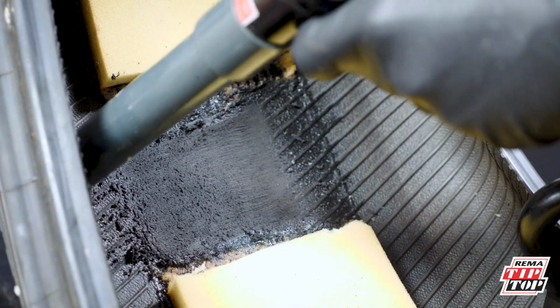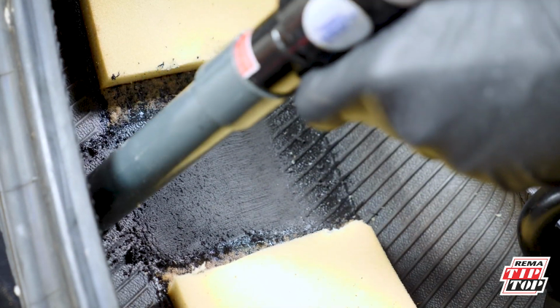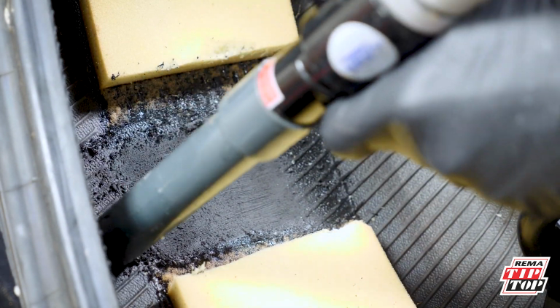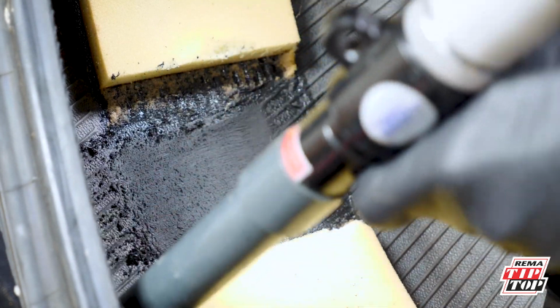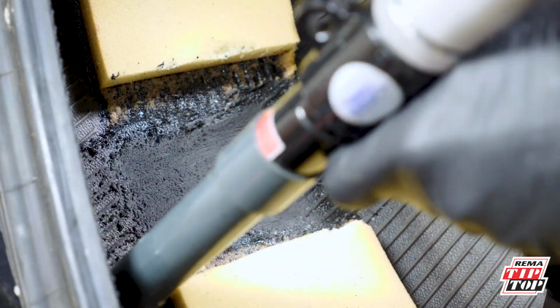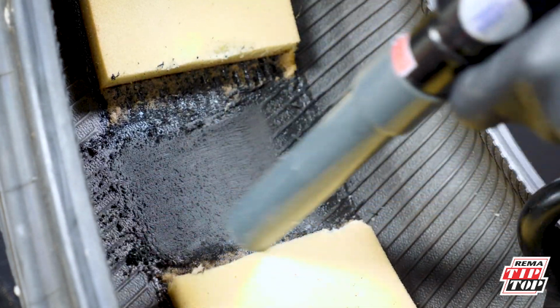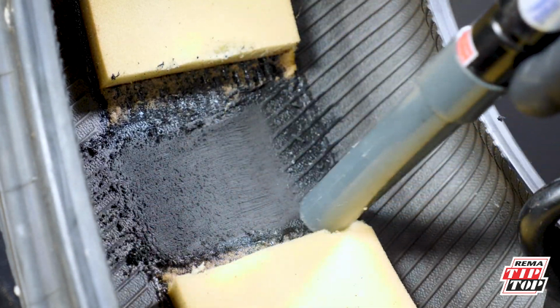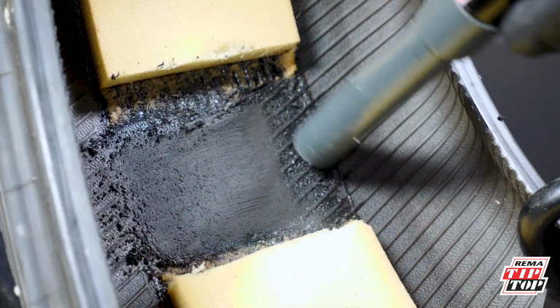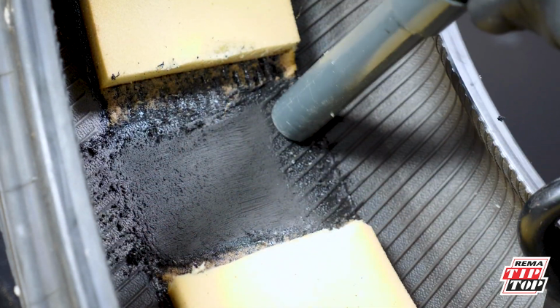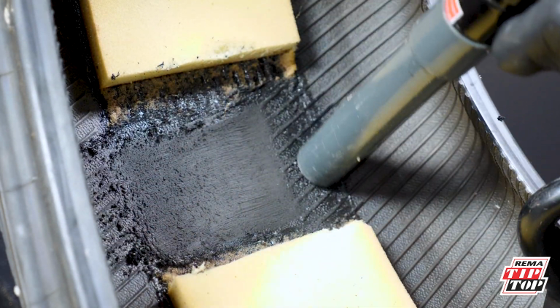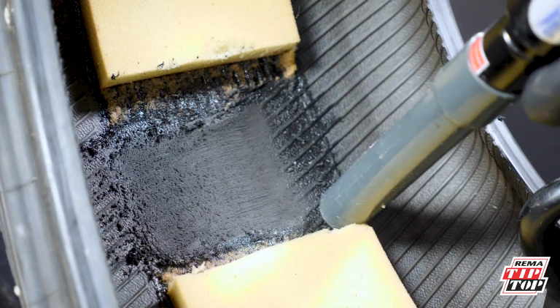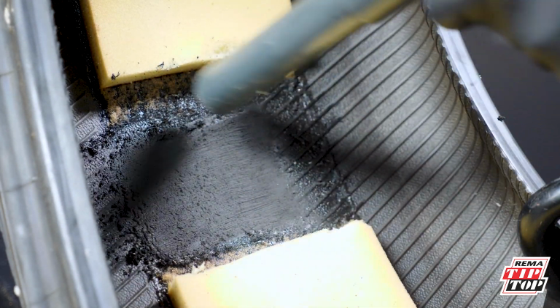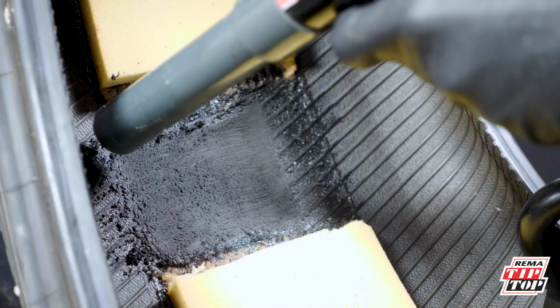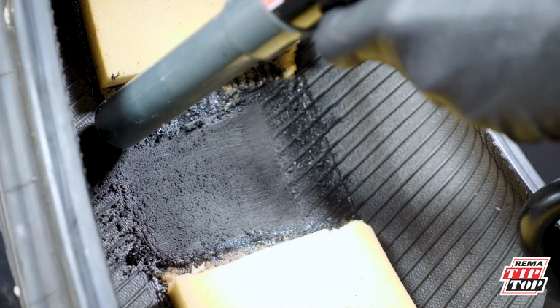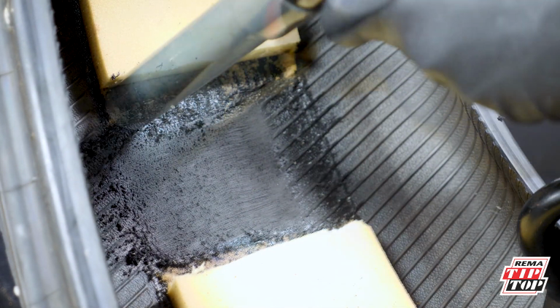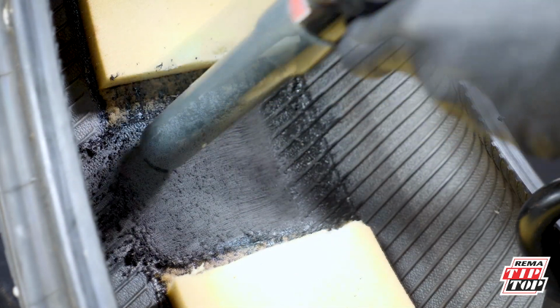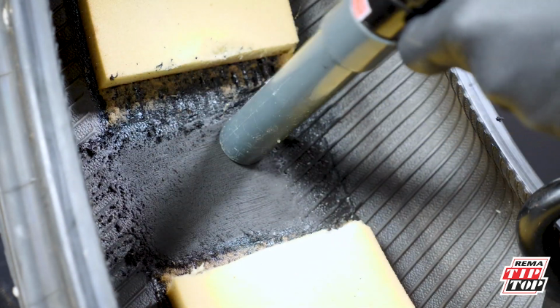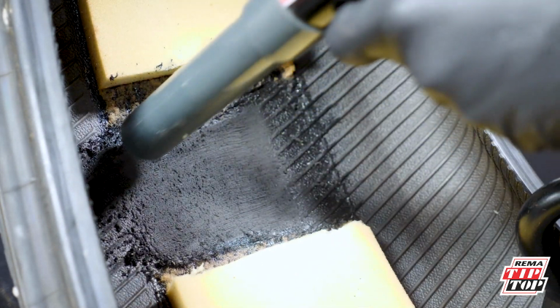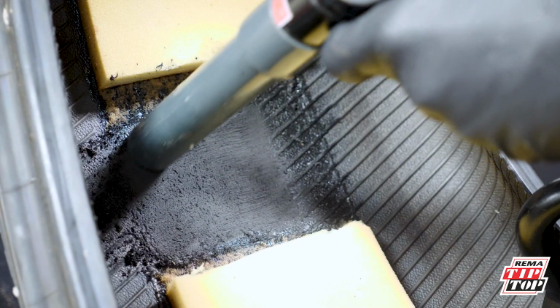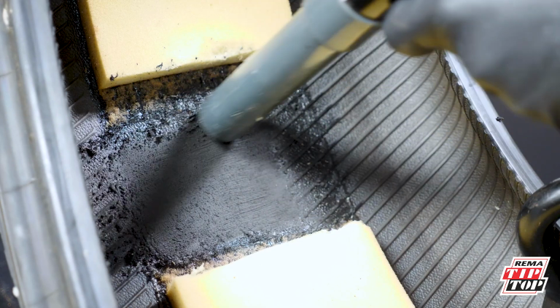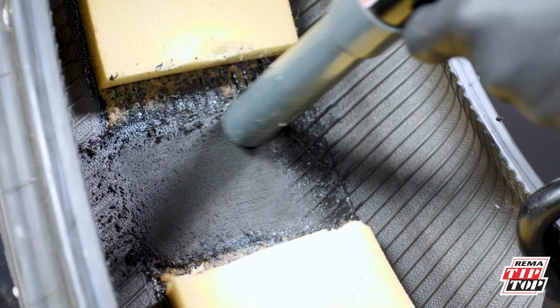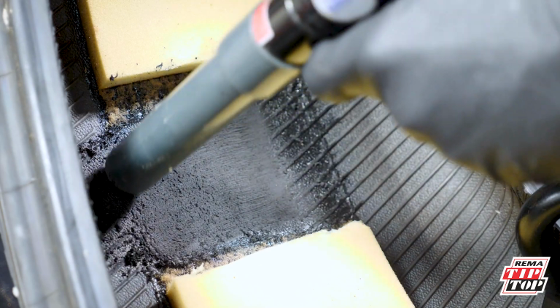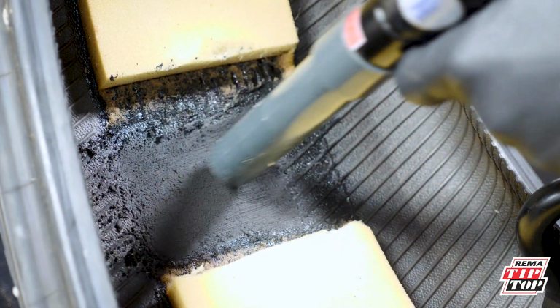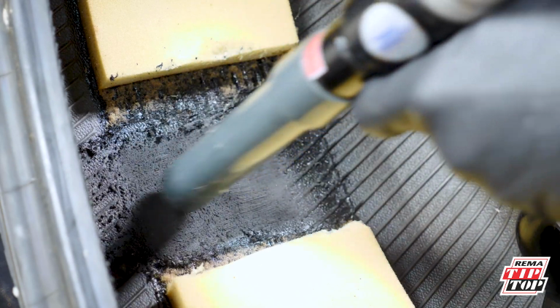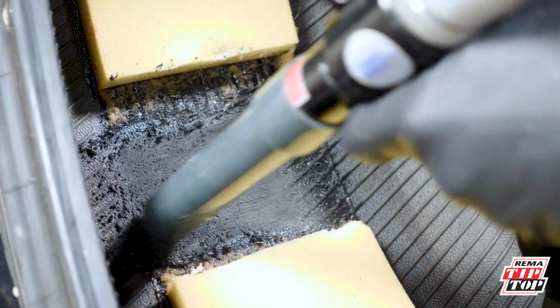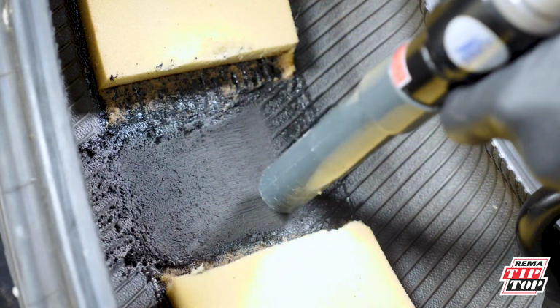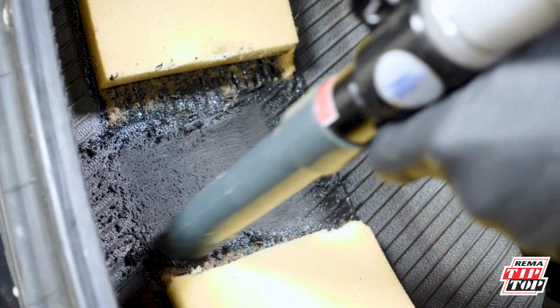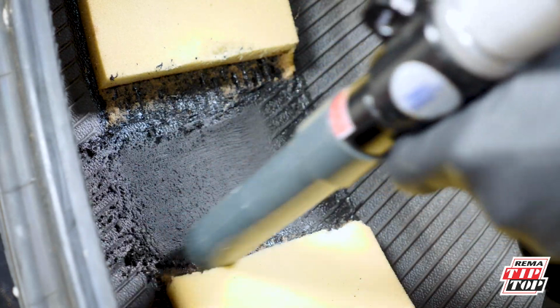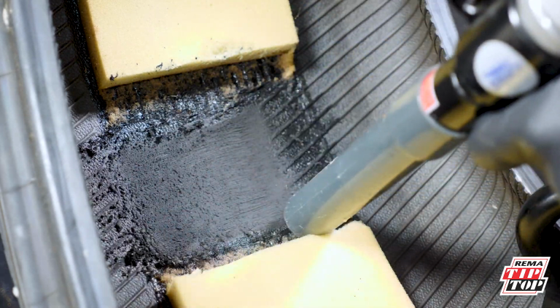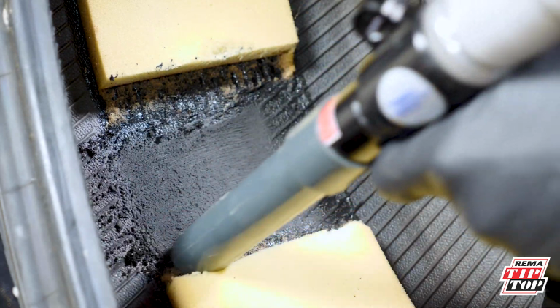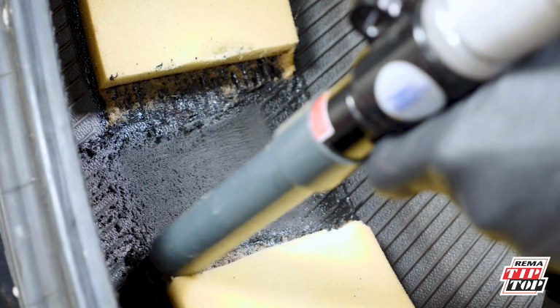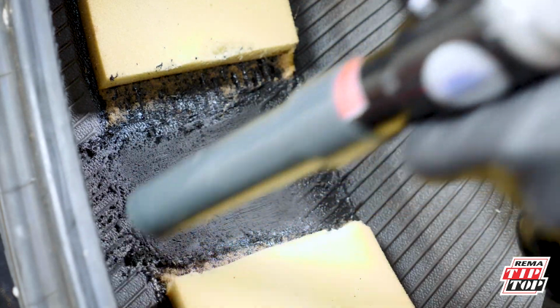Finally, vacuum the area to eliminate any debris remaining. Now you're ready to start the proper one or two-piece repair.